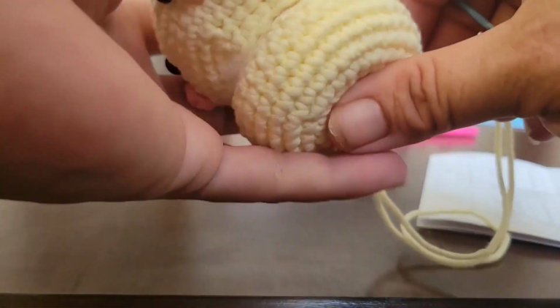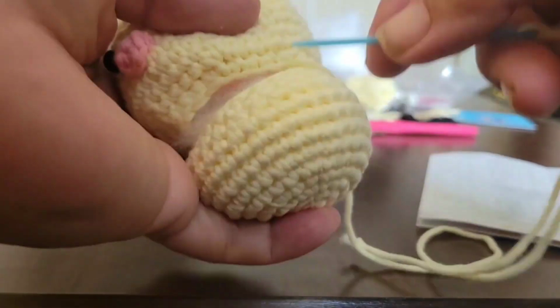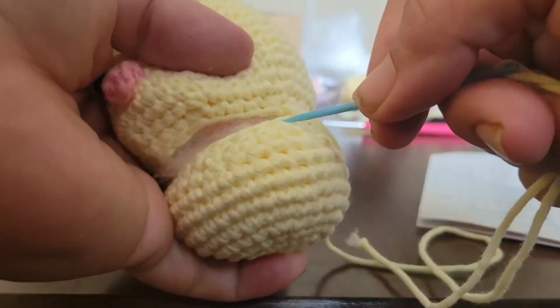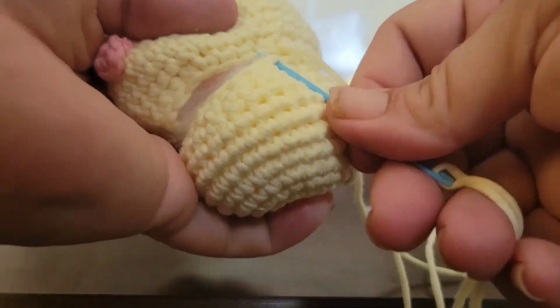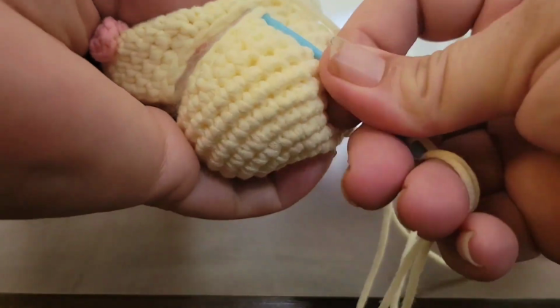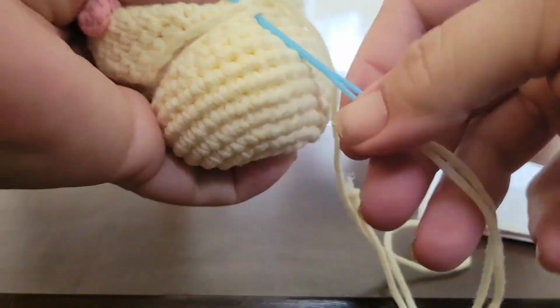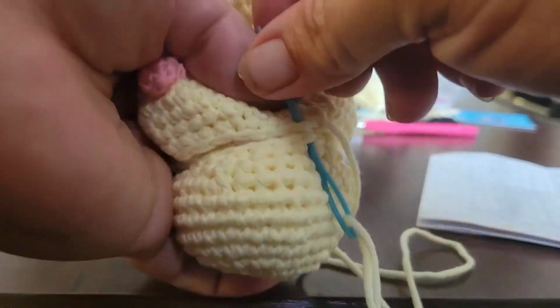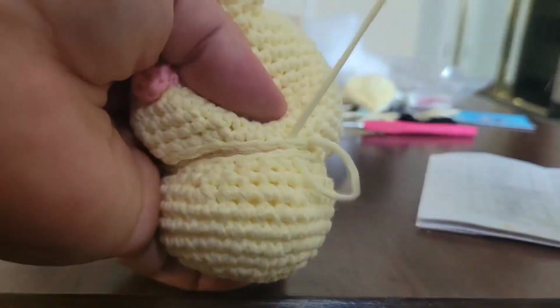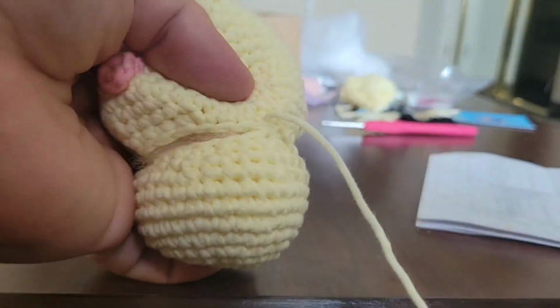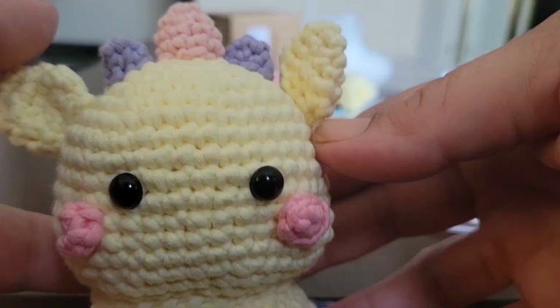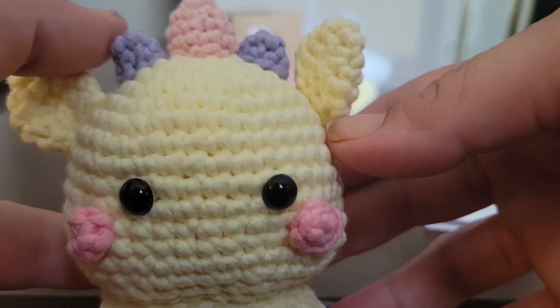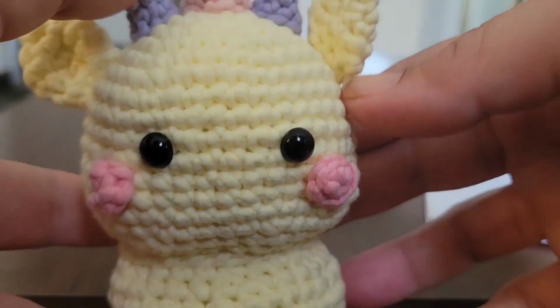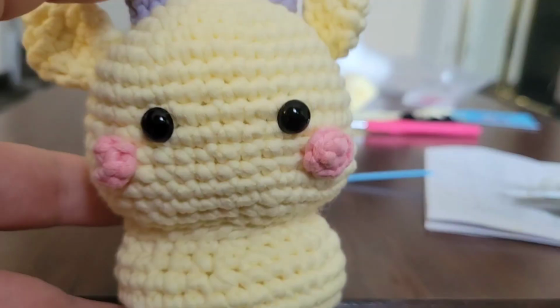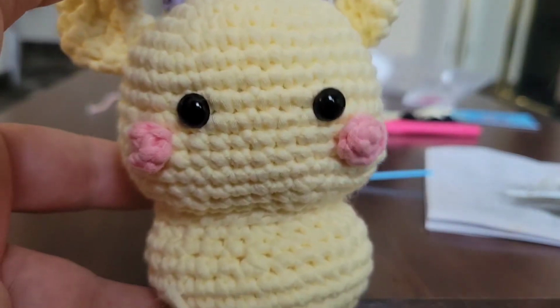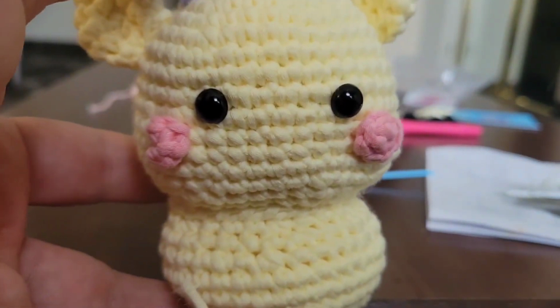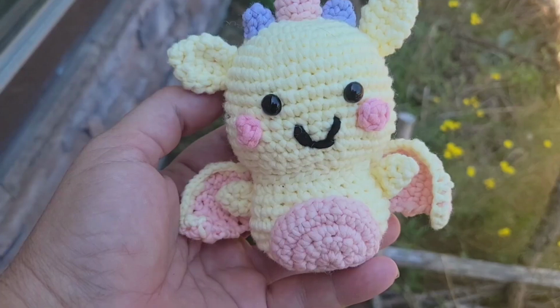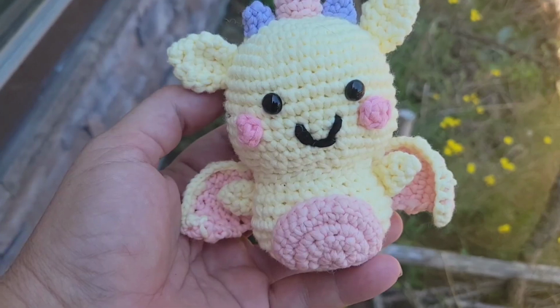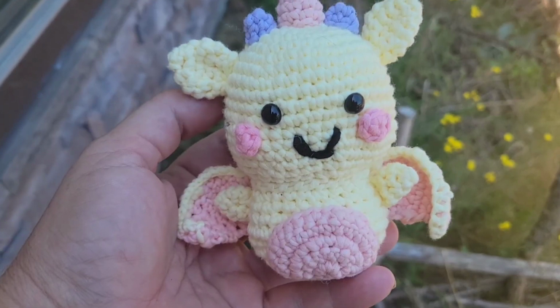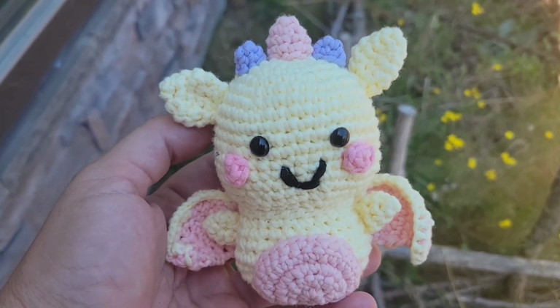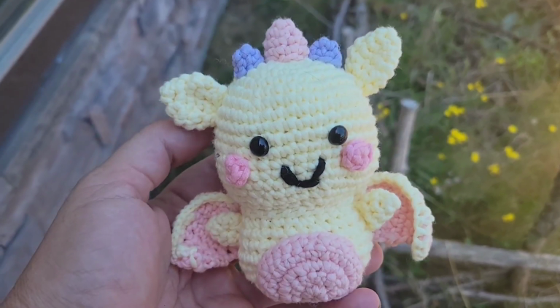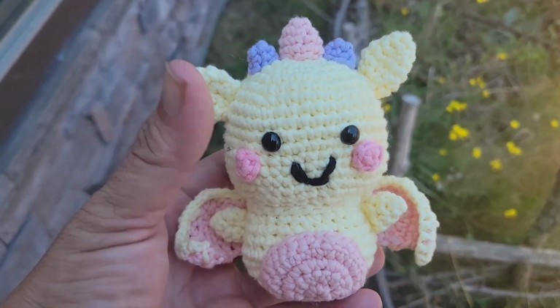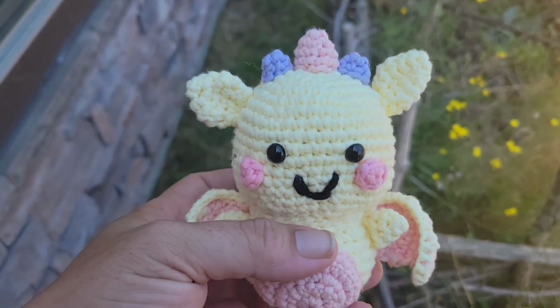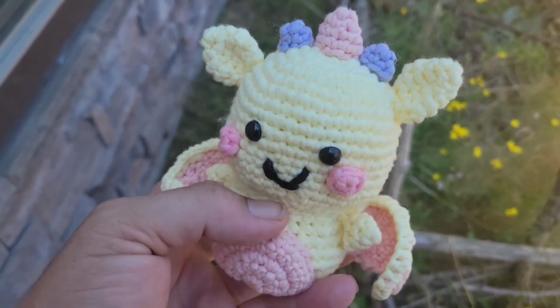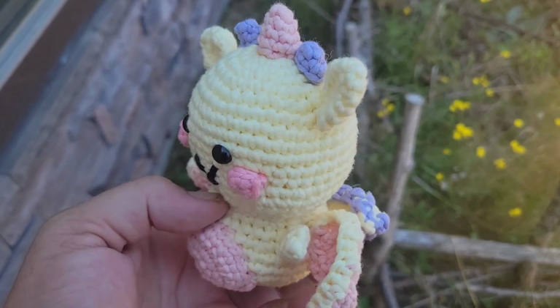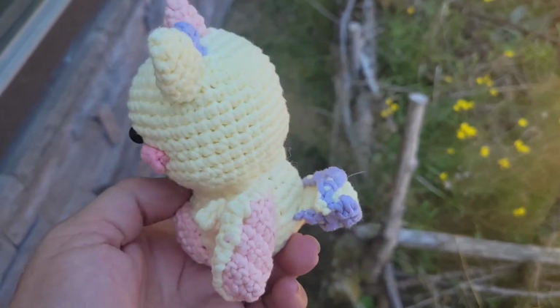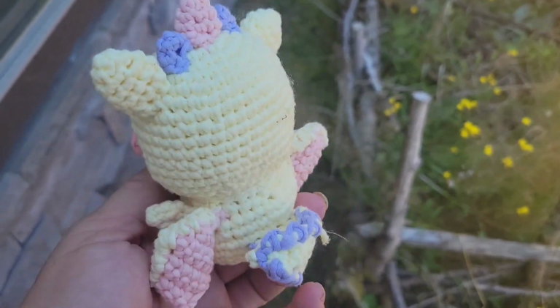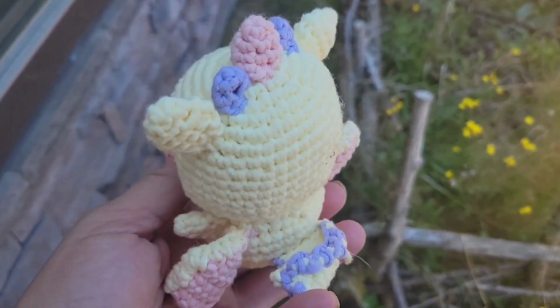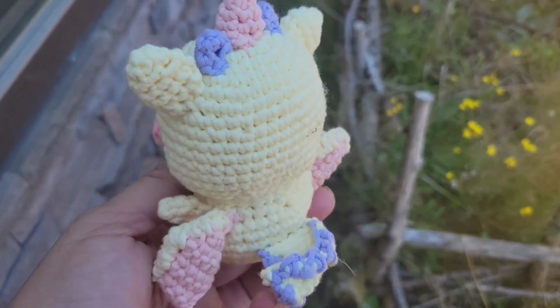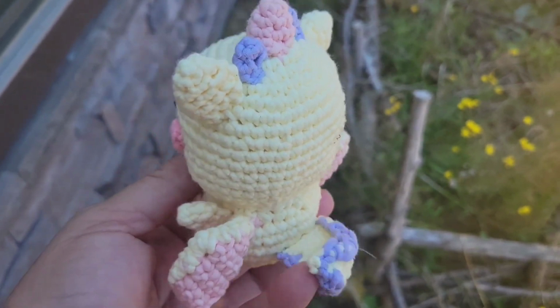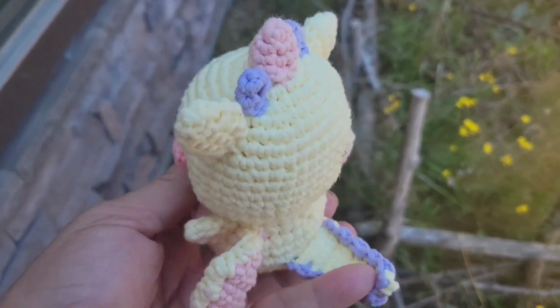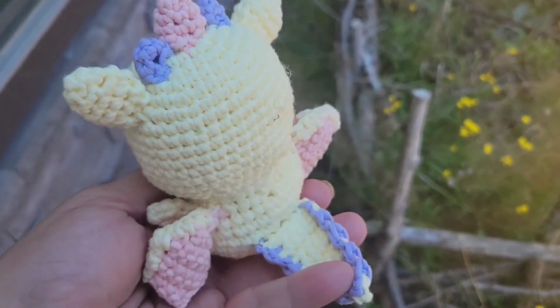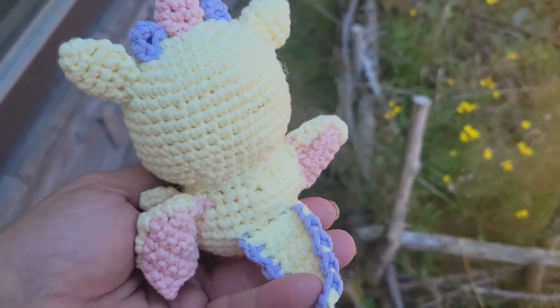The kit itself would make a great gift for someone interested in starting to learn how to crochet. Or if you're the one interested, buy the kit and make this as a gift. Either way, you can't go wrong with this all-inclusive beginning crochet kit.